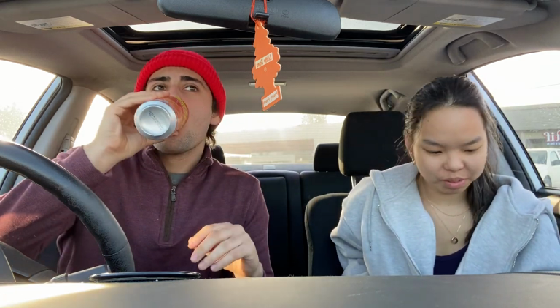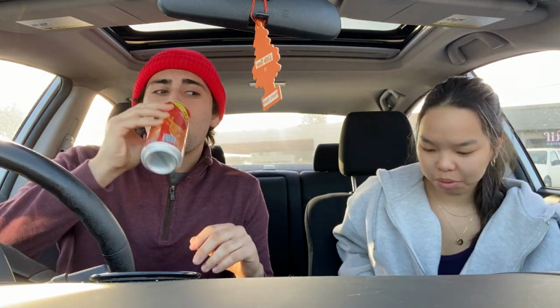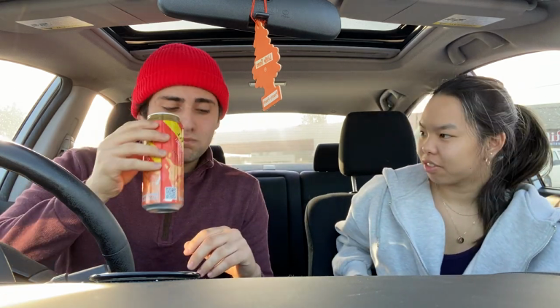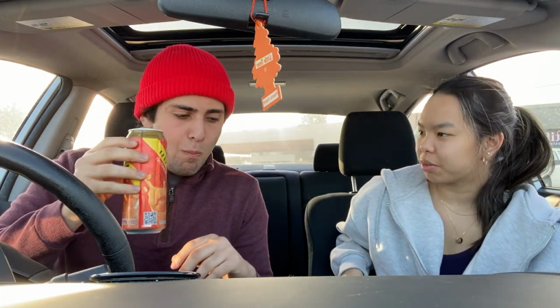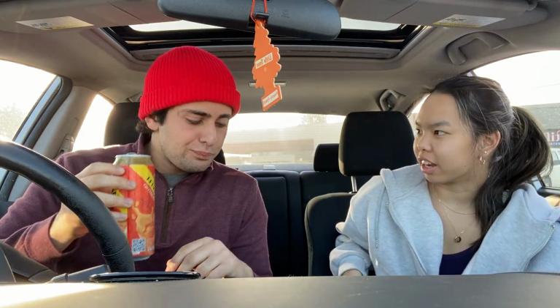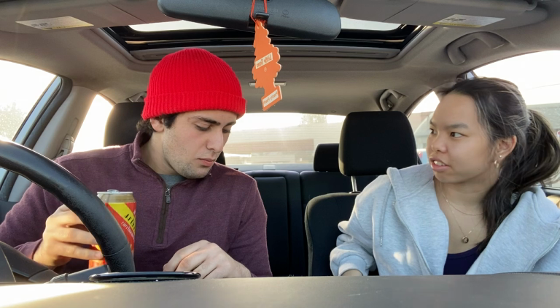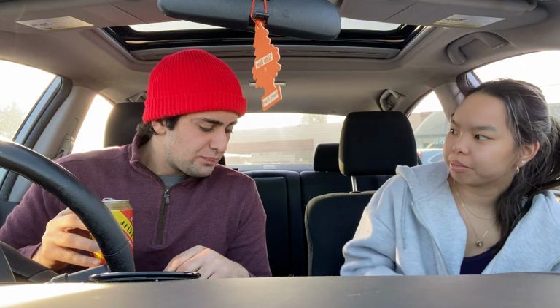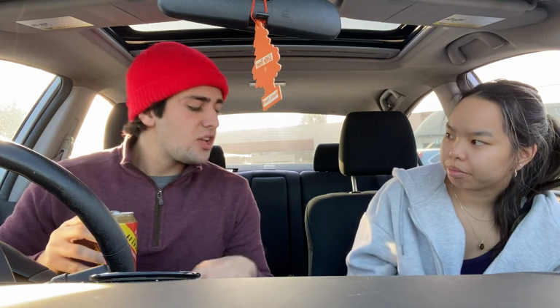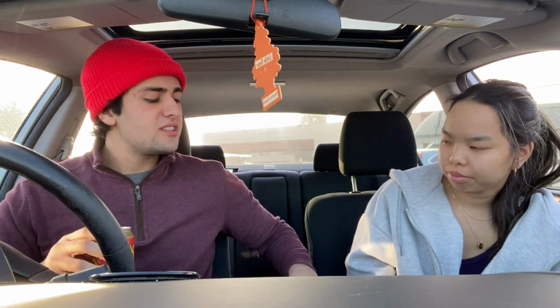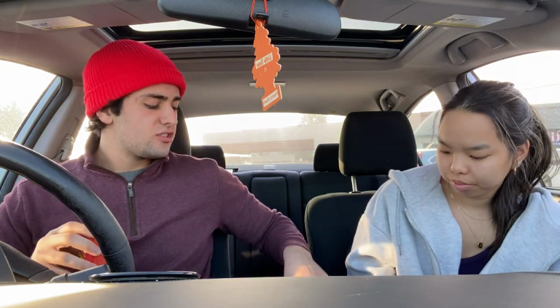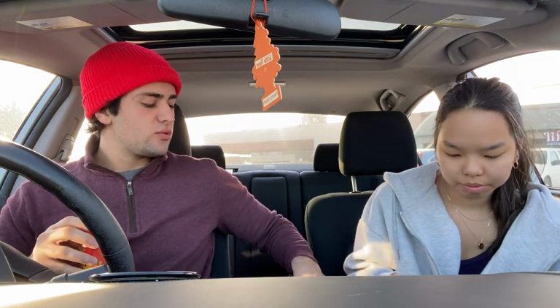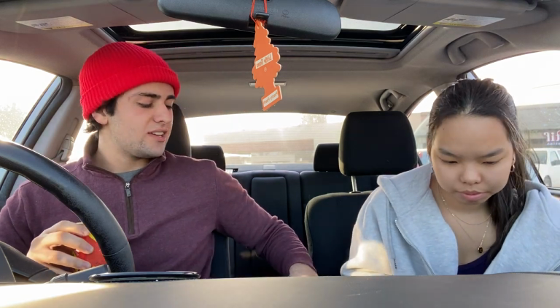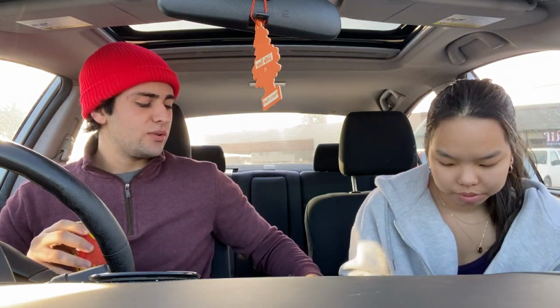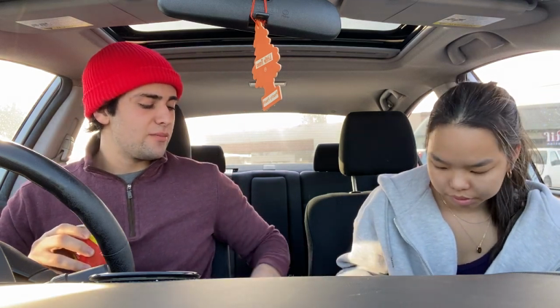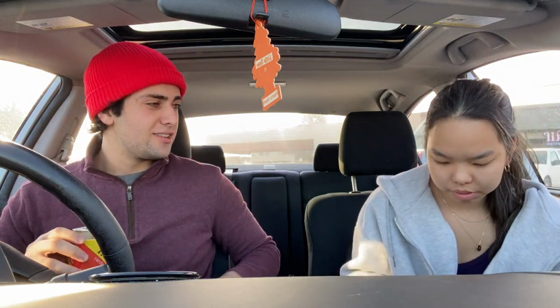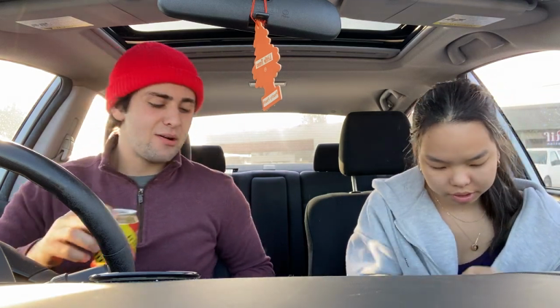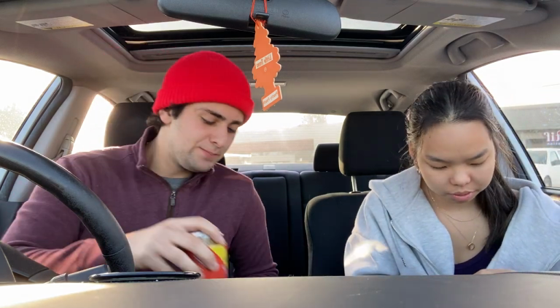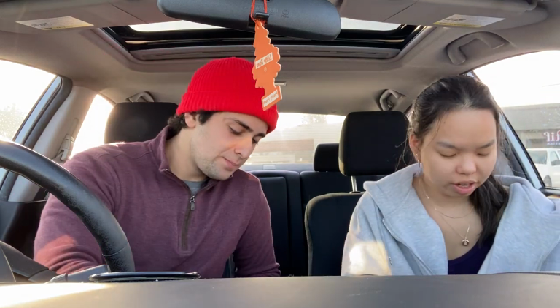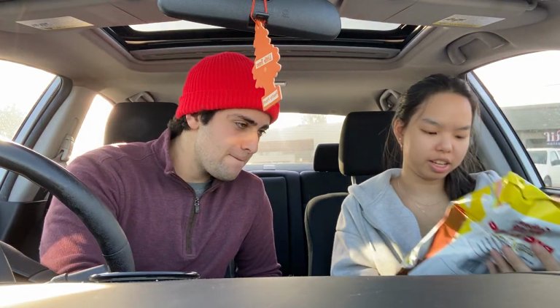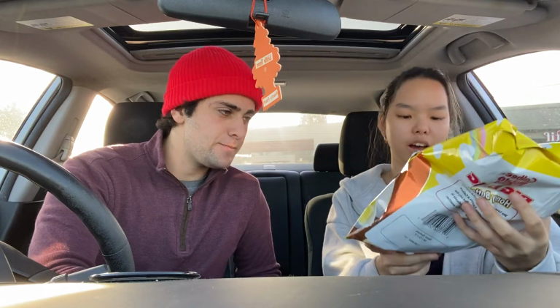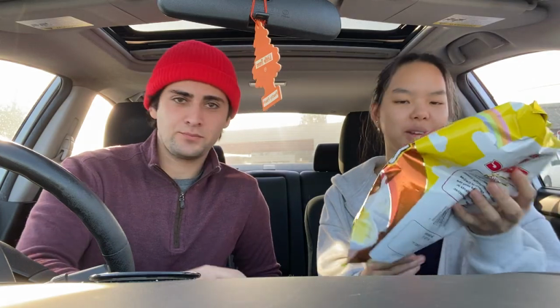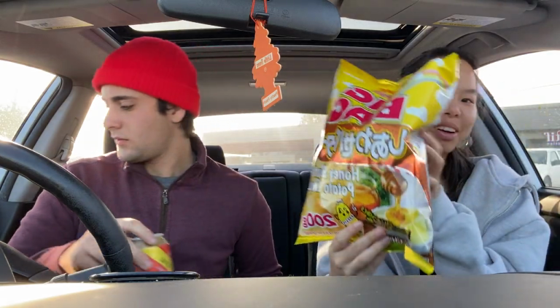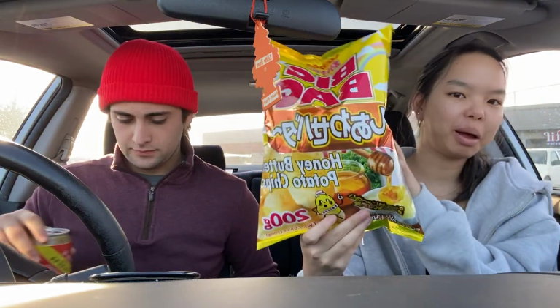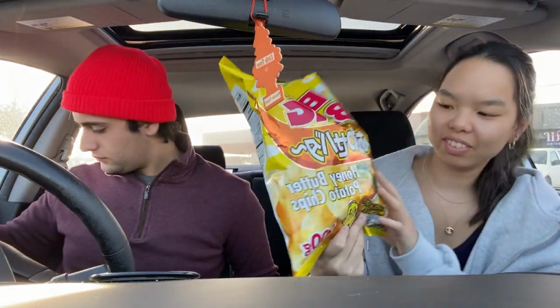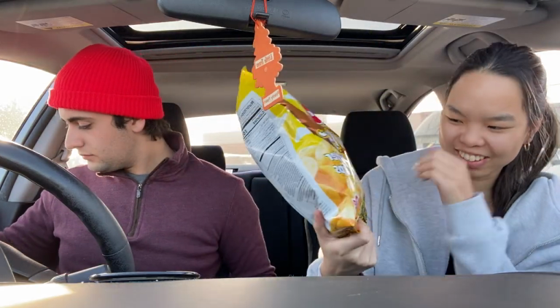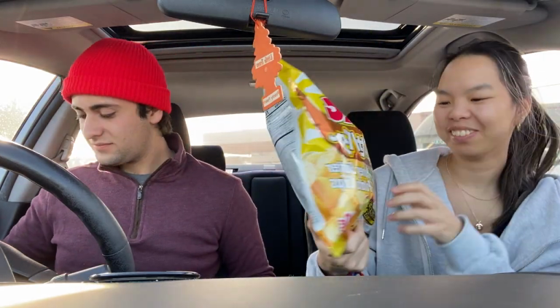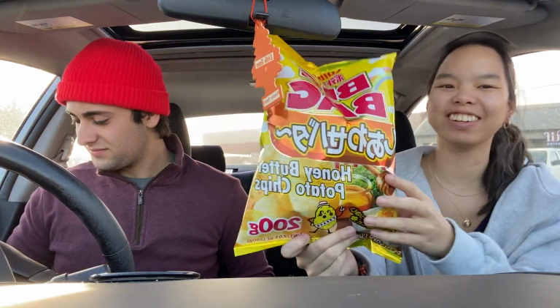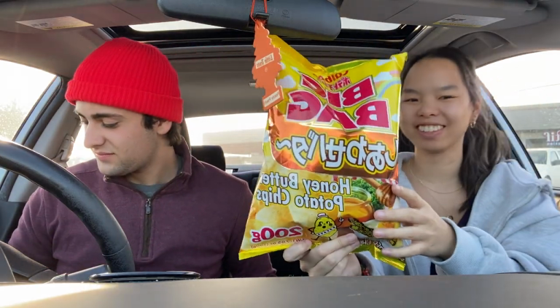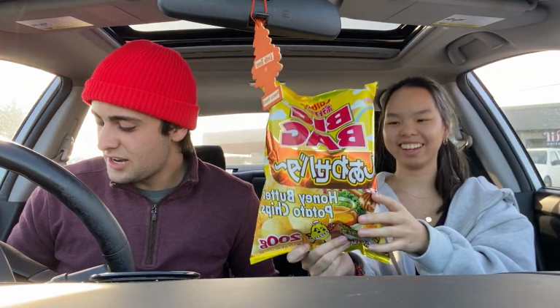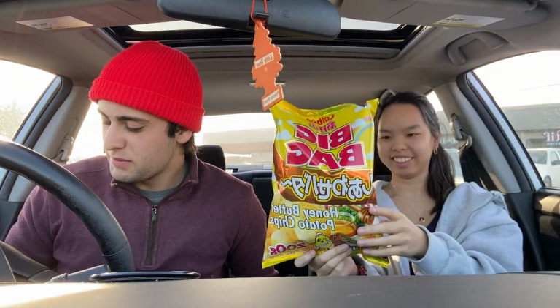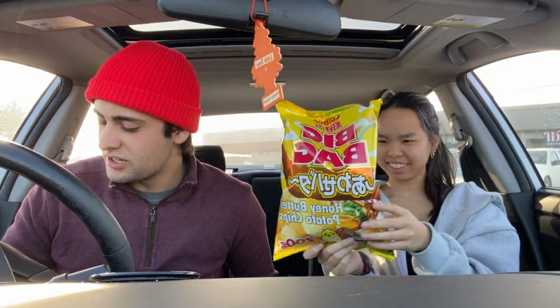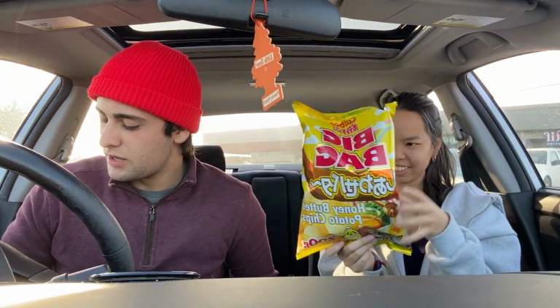Should we go with the weird stuff? Let's do this one last and this one in the middle — I want to see what that is. We'll try these: honey butter potato chips. Honey butter potato chips, baby.